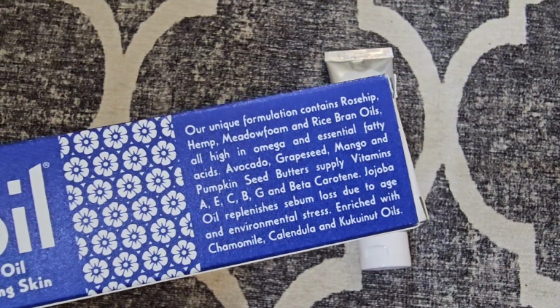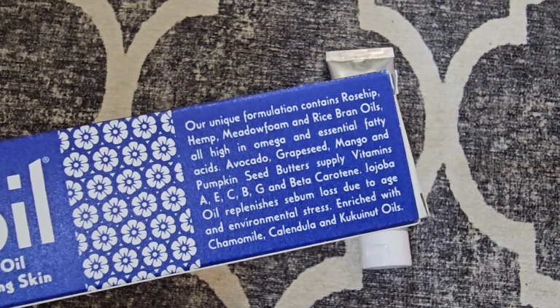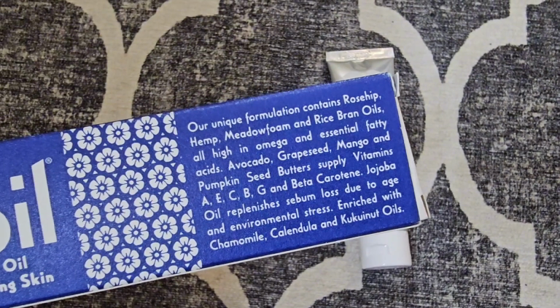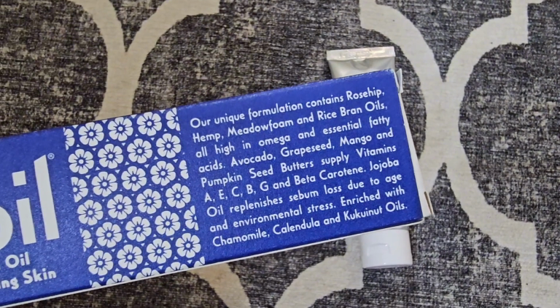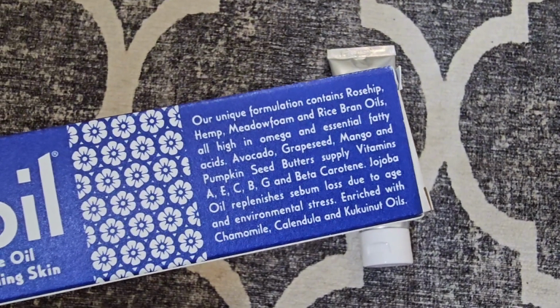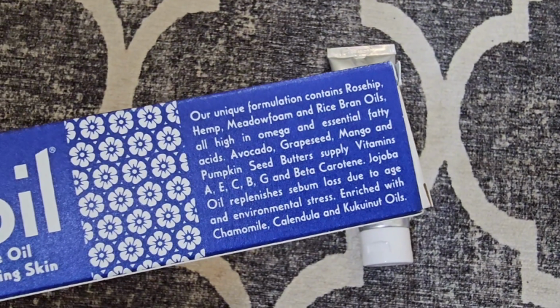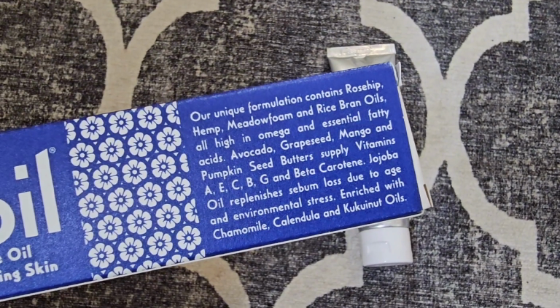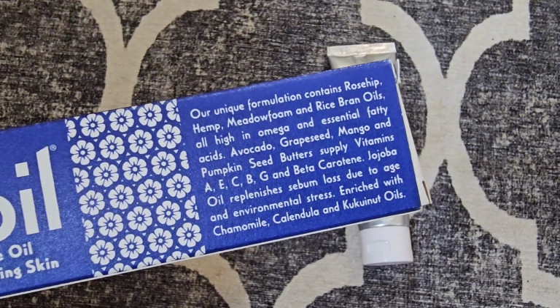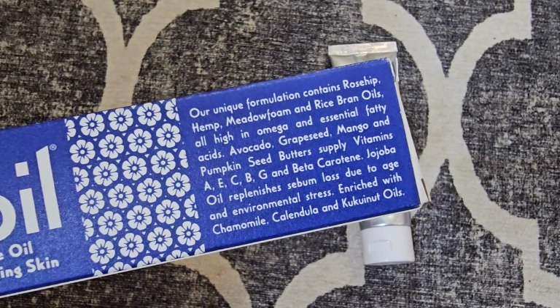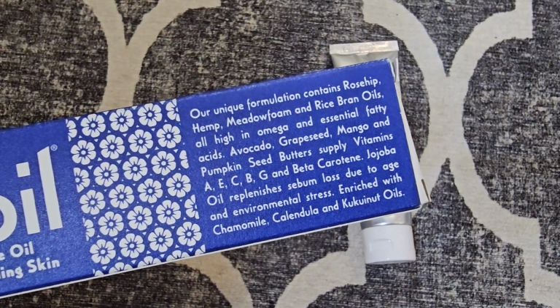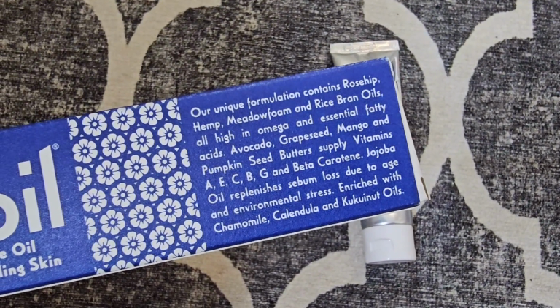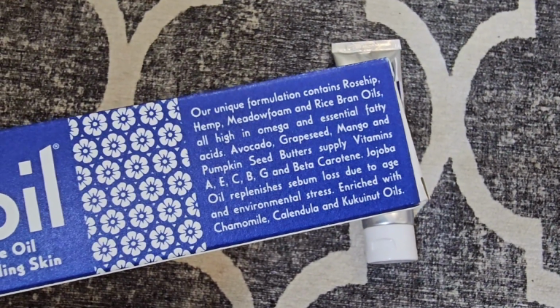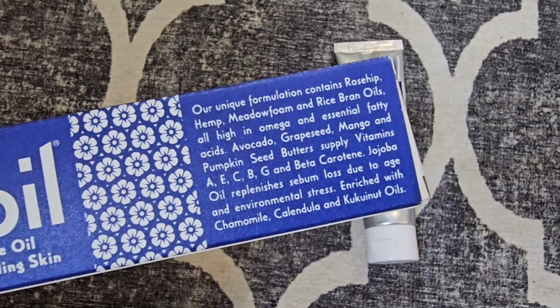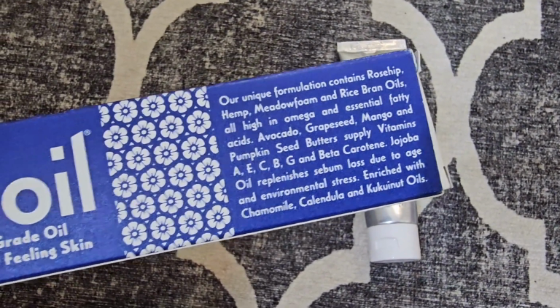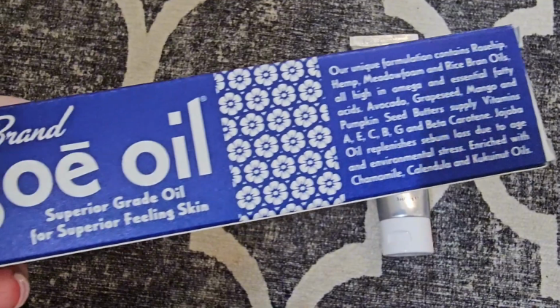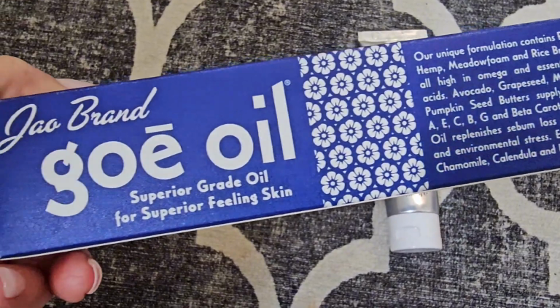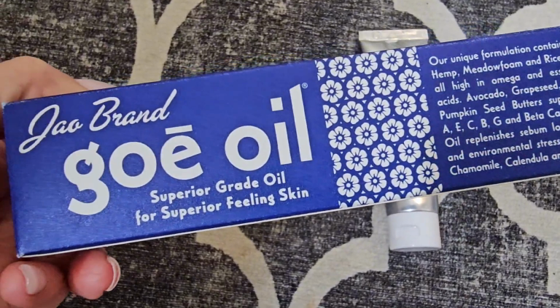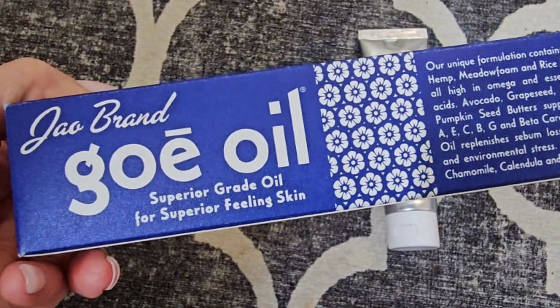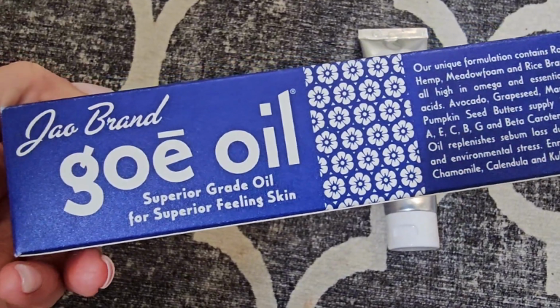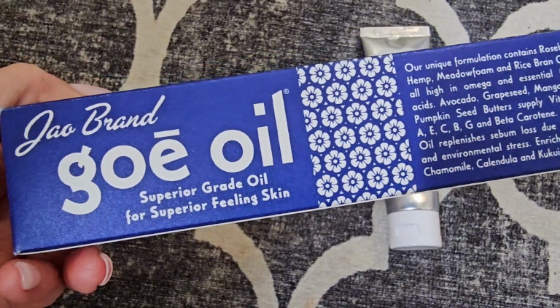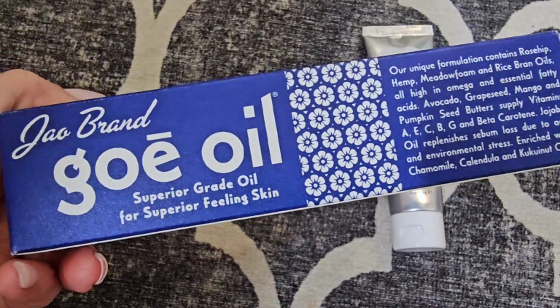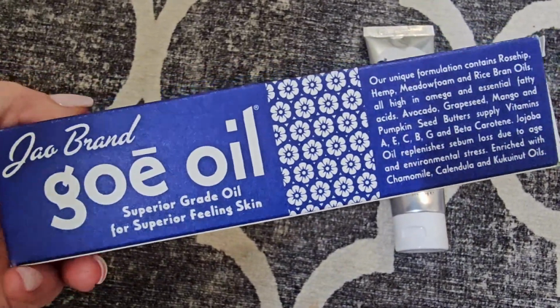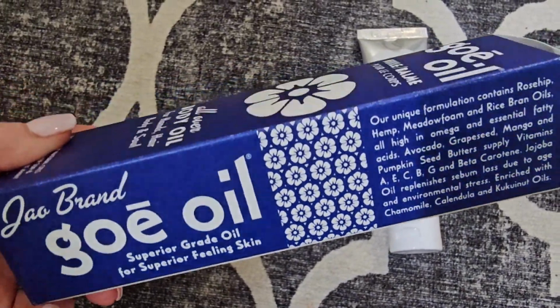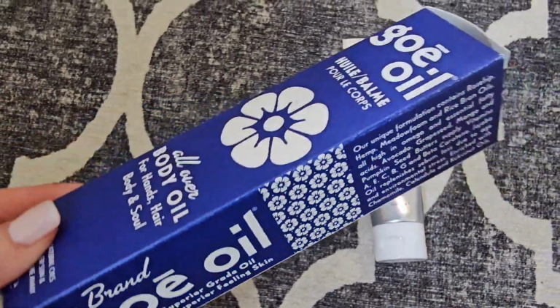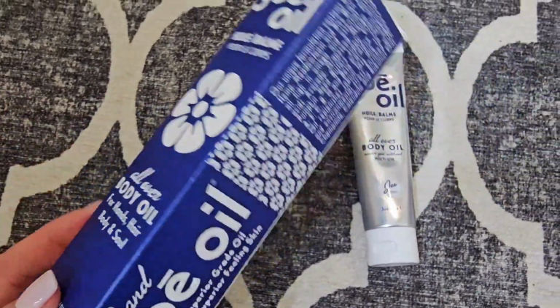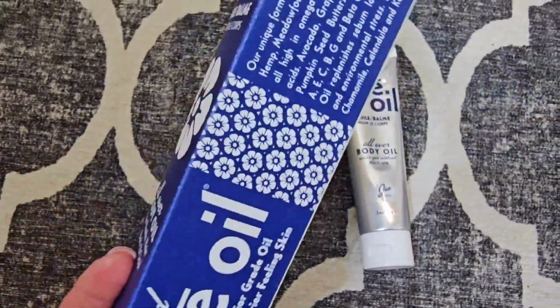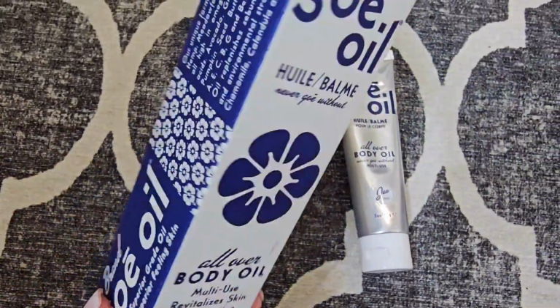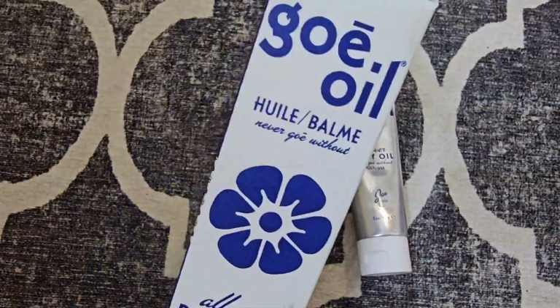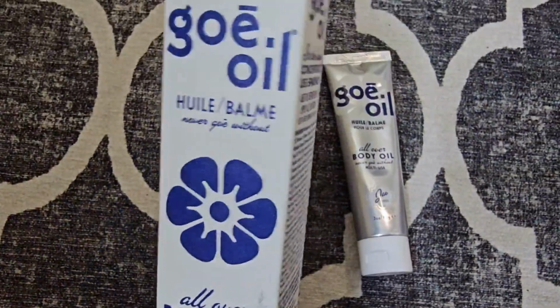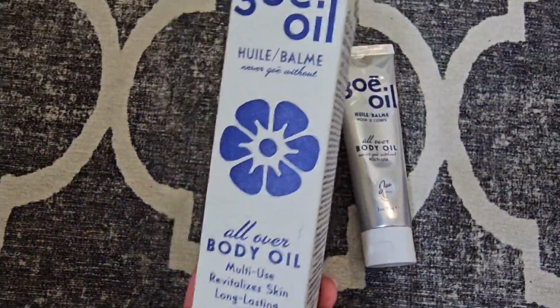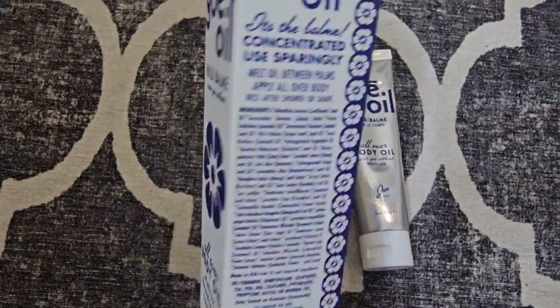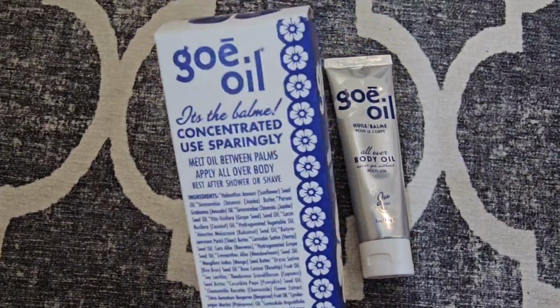This has got every kind of oil that your body would want or need in it. It's got the avocado, grapeseed, it's got the meadow foam, the rice bran oils, it's got the omega and the essential fatty acids.